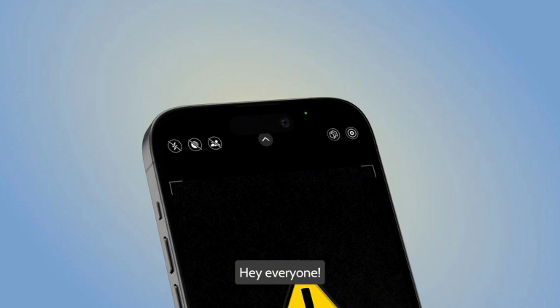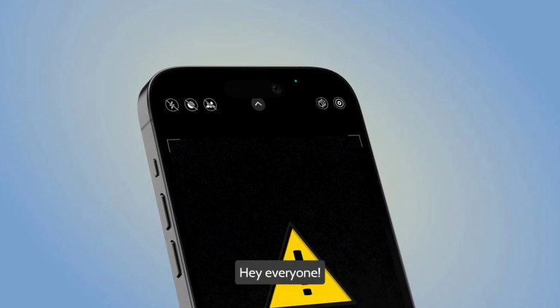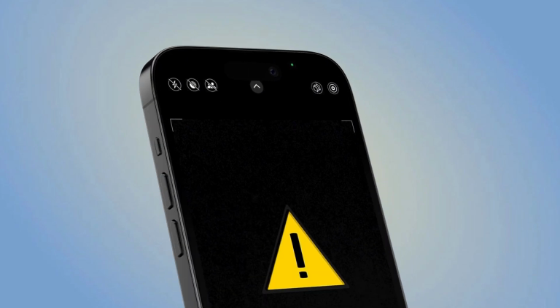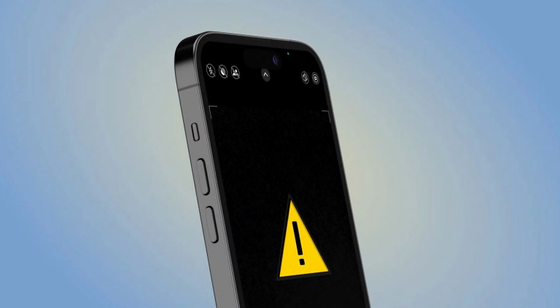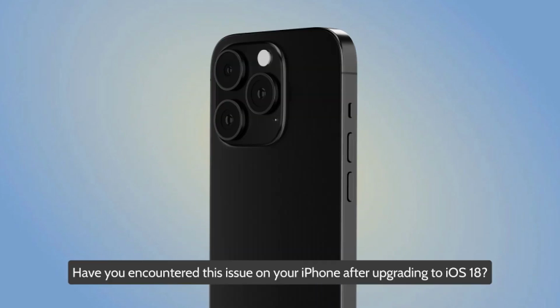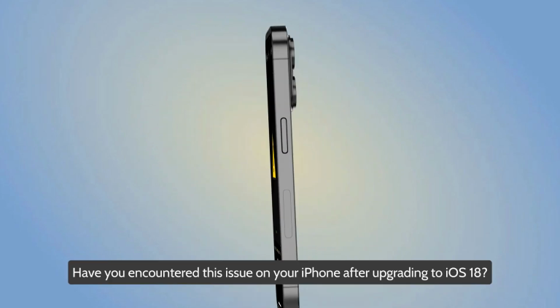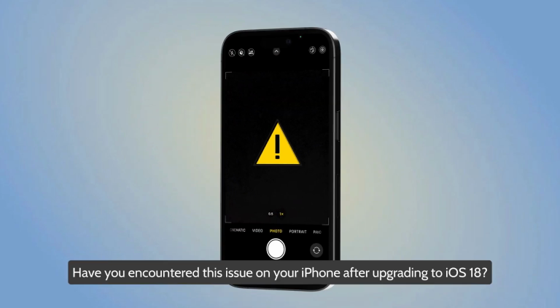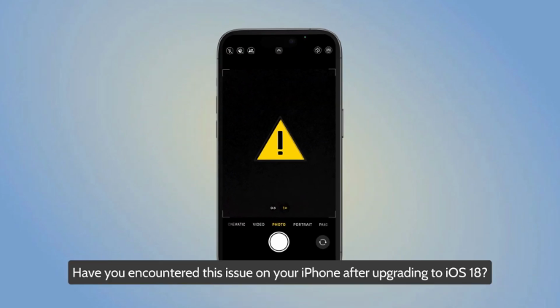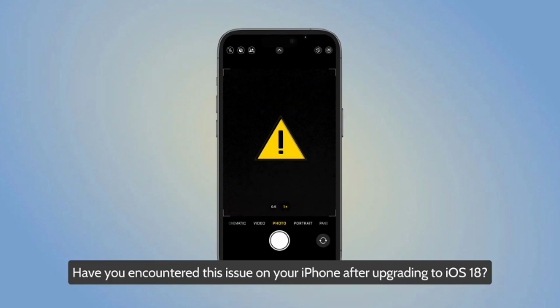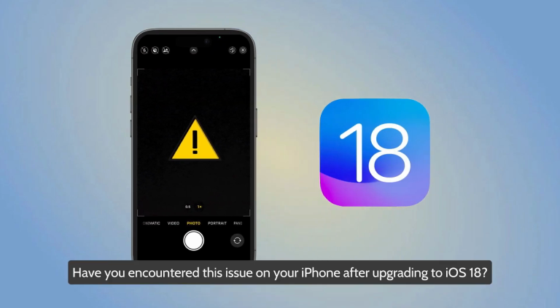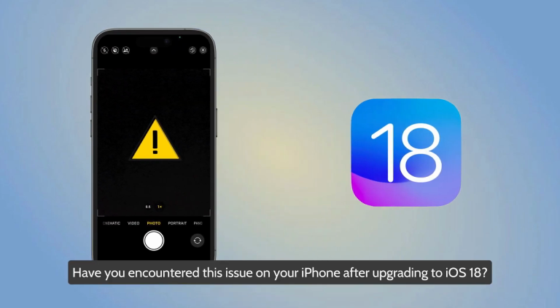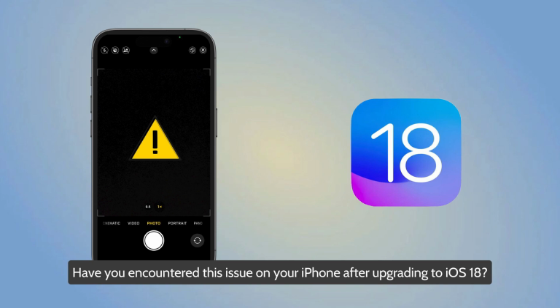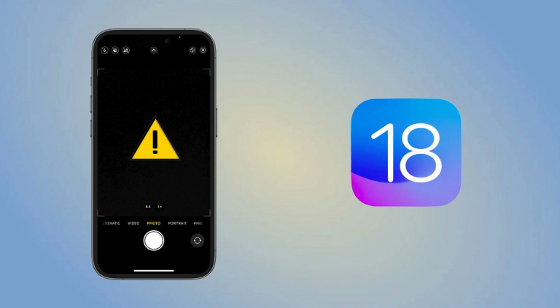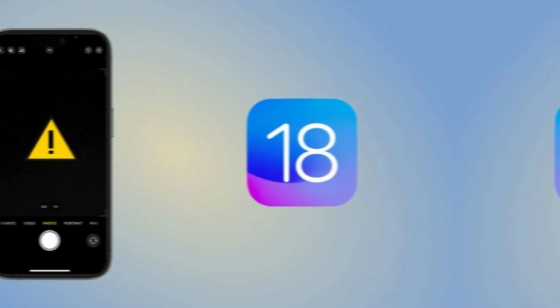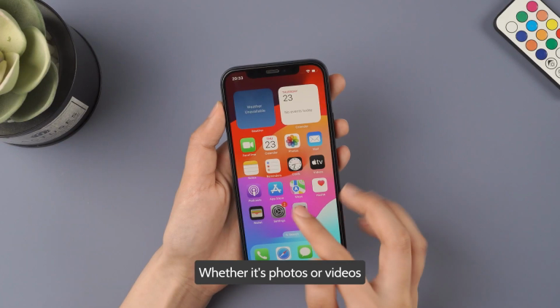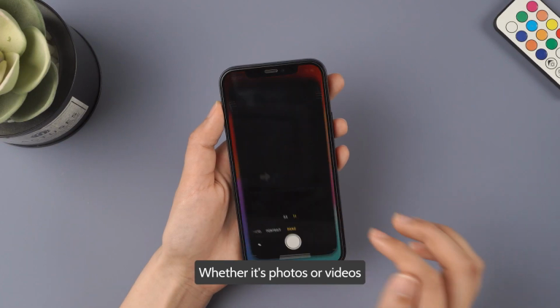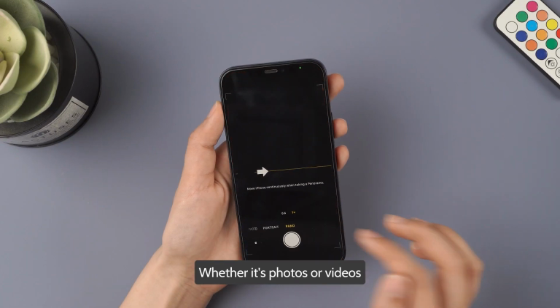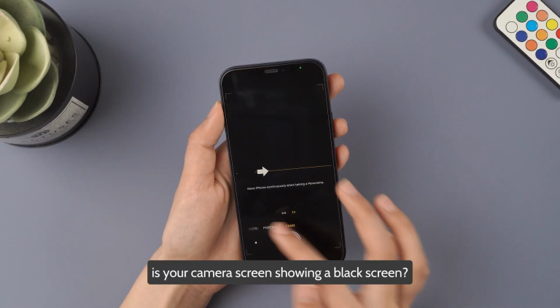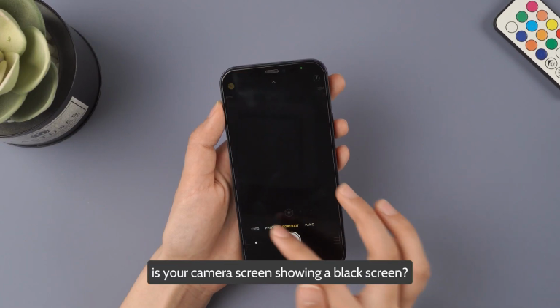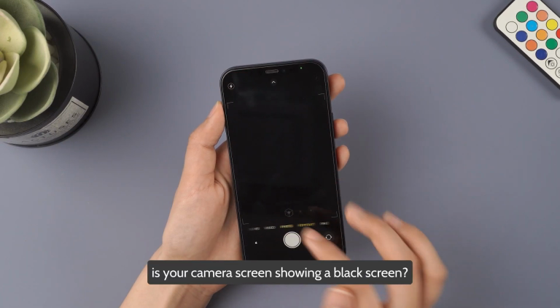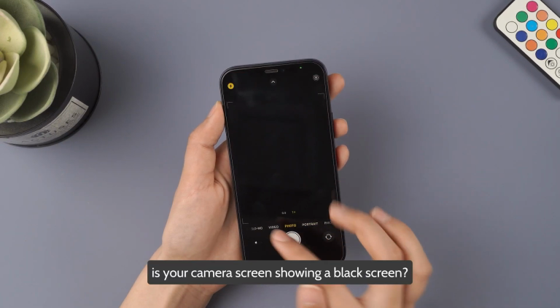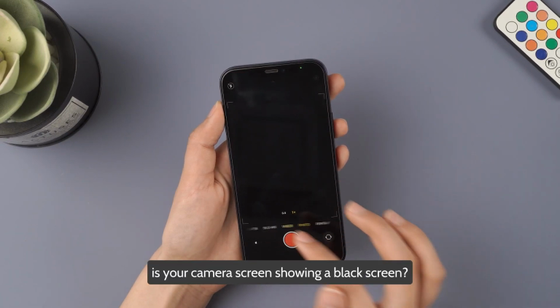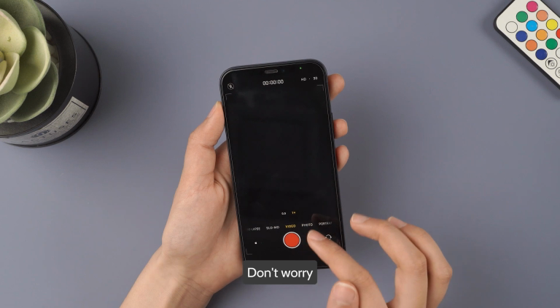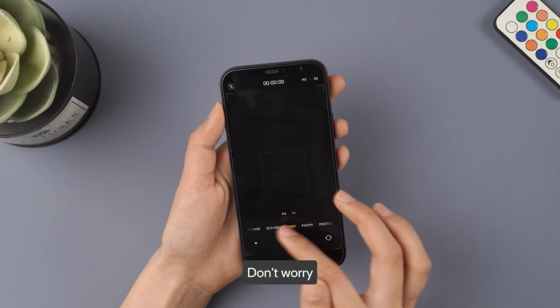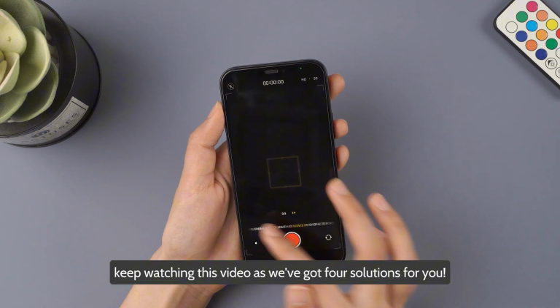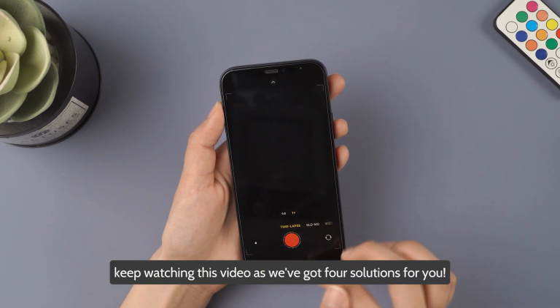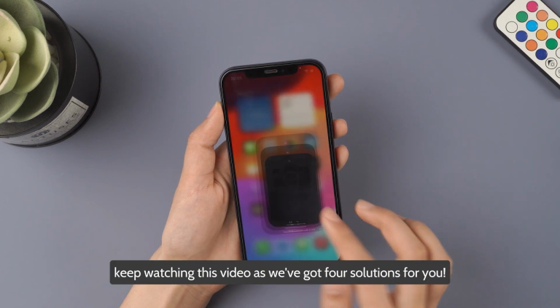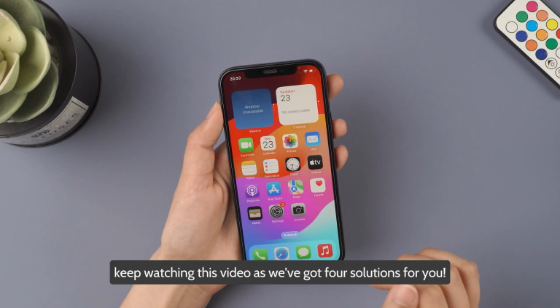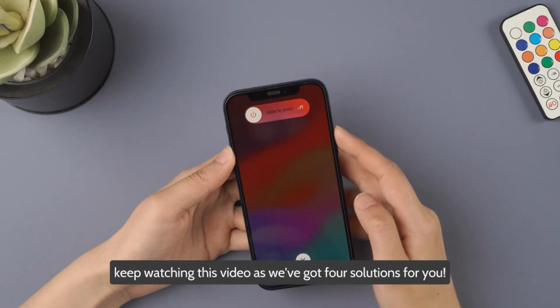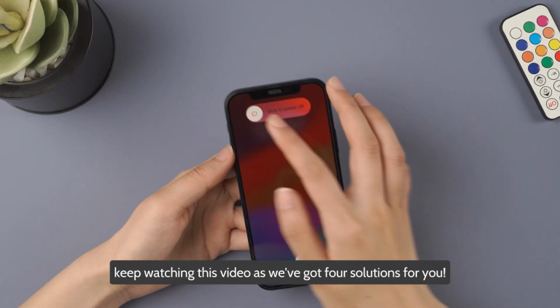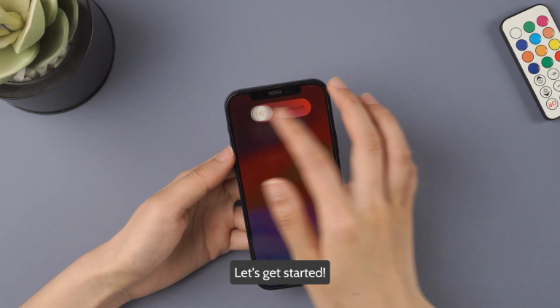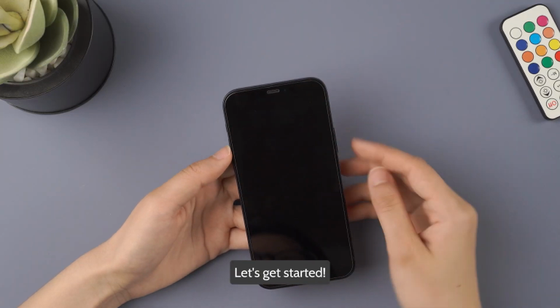Hey everyone! Have you encountered this issue on your iPhone after upgrading to iOS 18? Whether it's photos or videos, is your camera screen showing a black screen? Don't worry, keep watching this video as we've got 4 solutions for you. Let's get started!